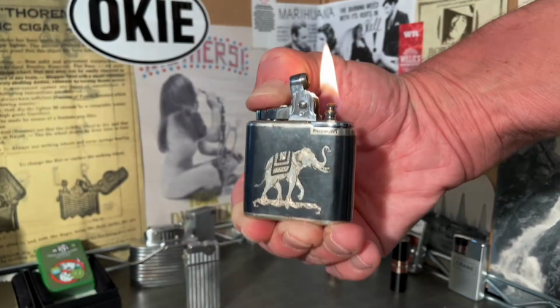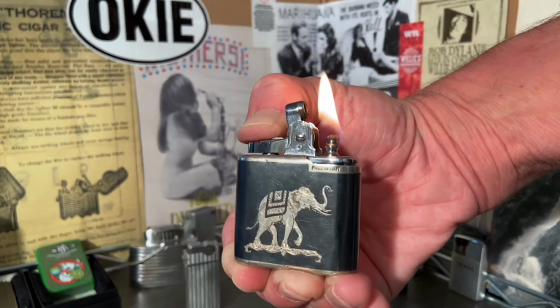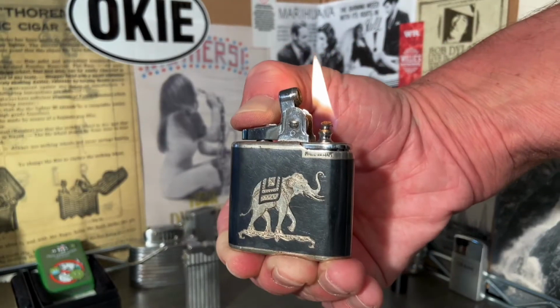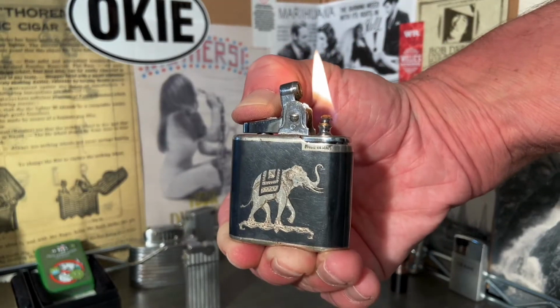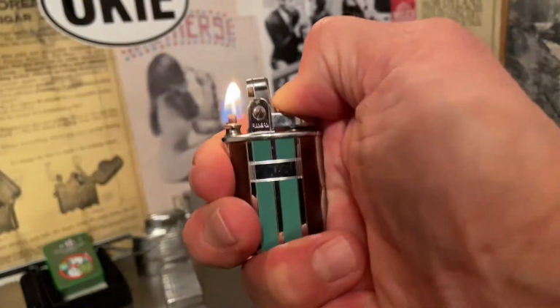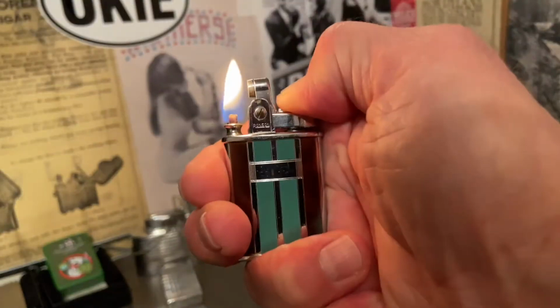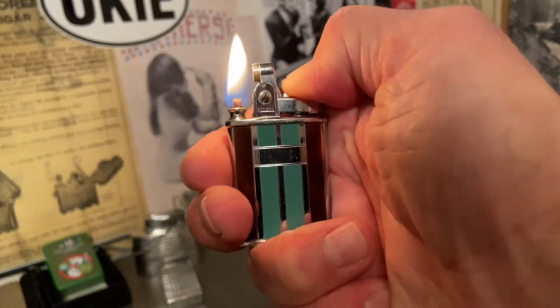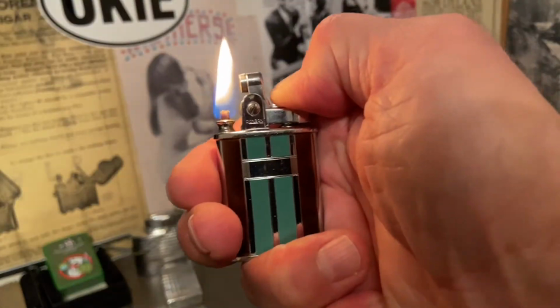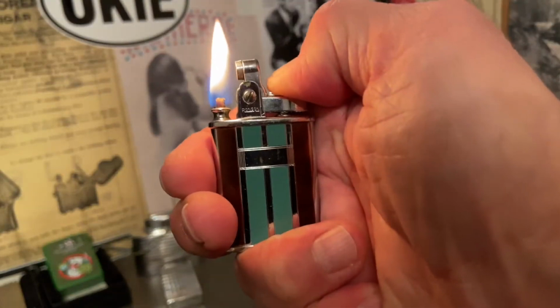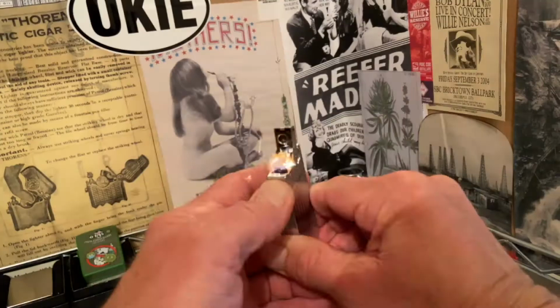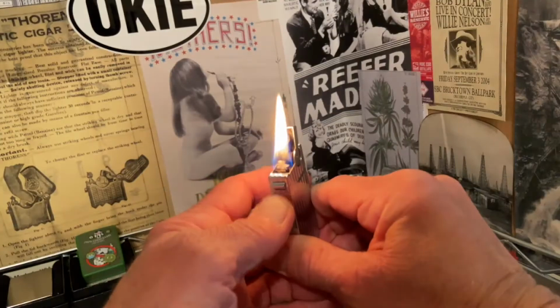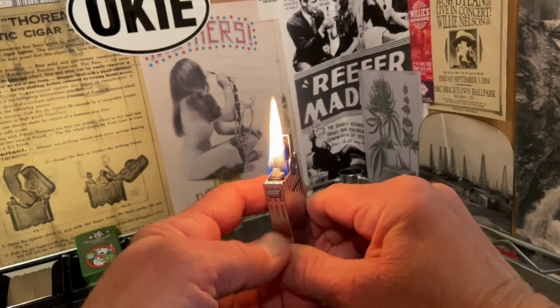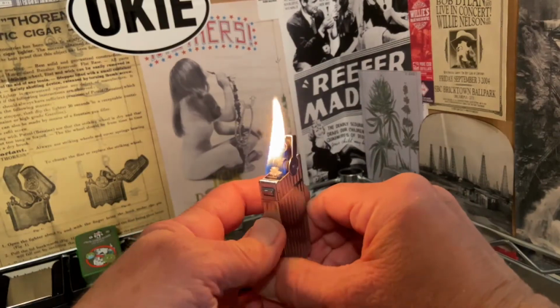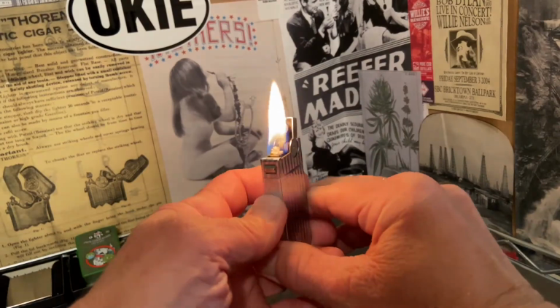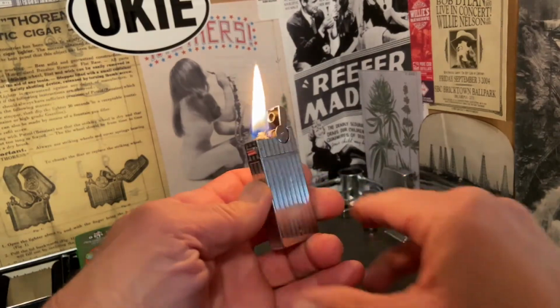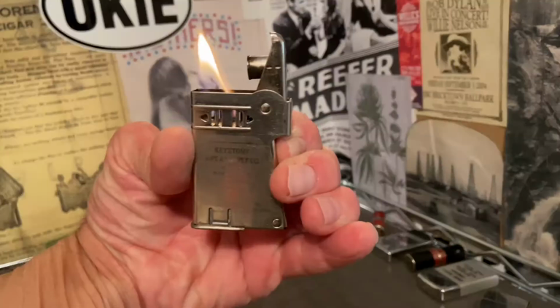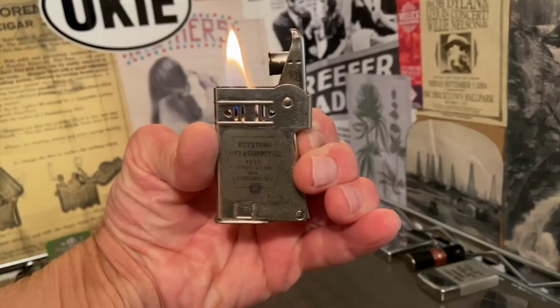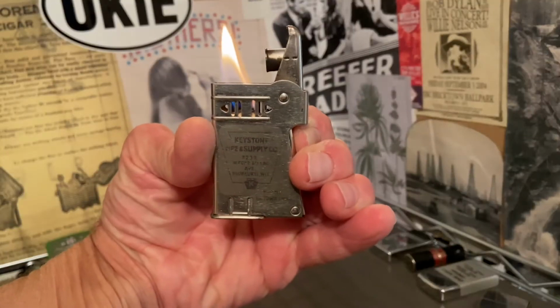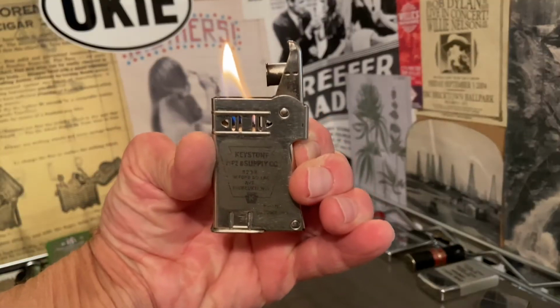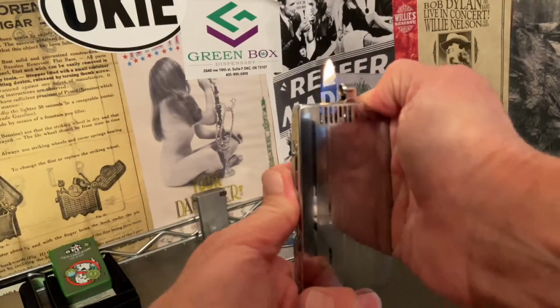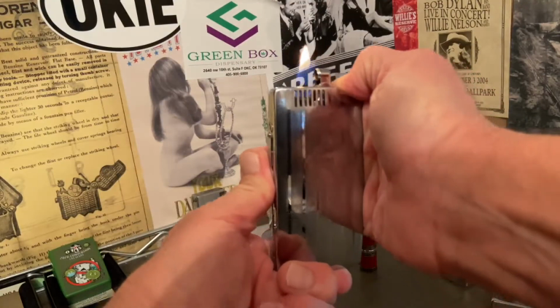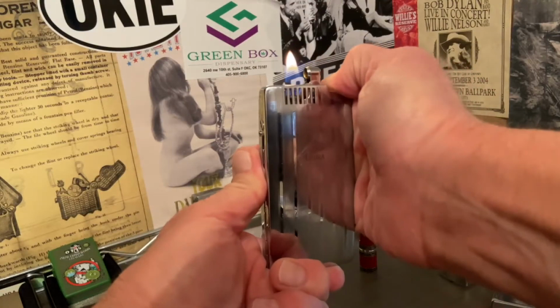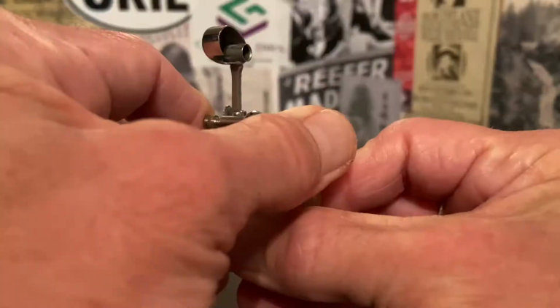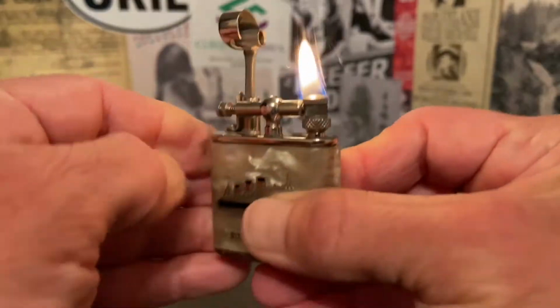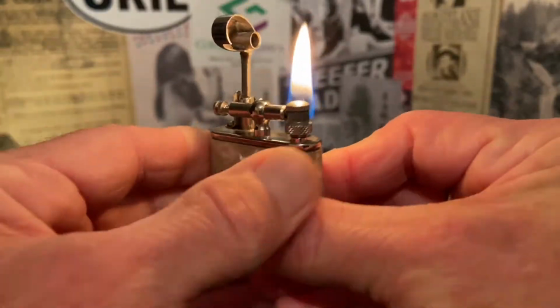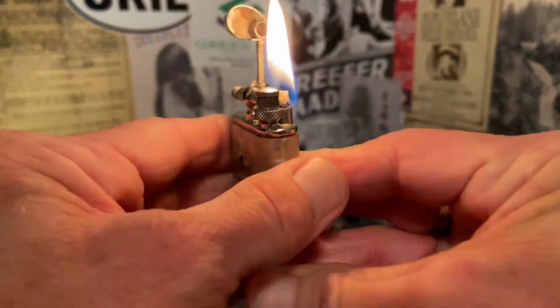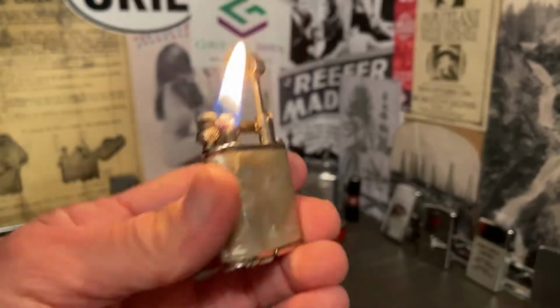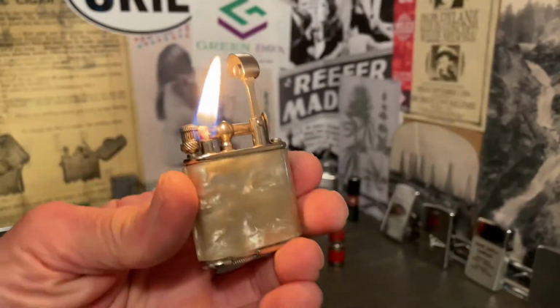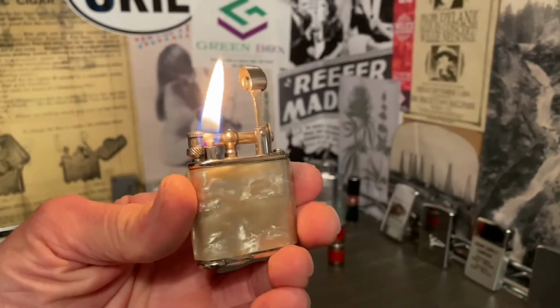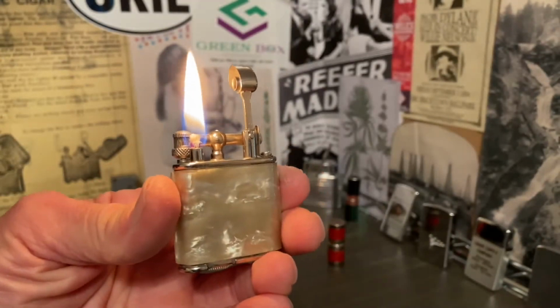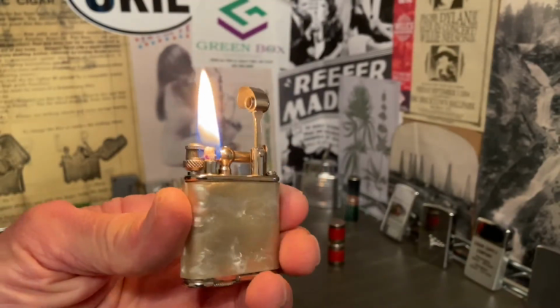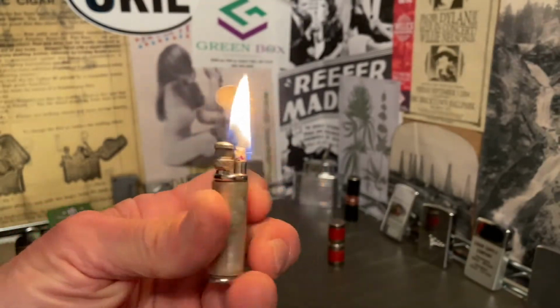Welcome to Dependable Flame, where we explore vintage petrol lighters, ashtrays, tobacciana, and other useful mechanisms. Make yourself at home.